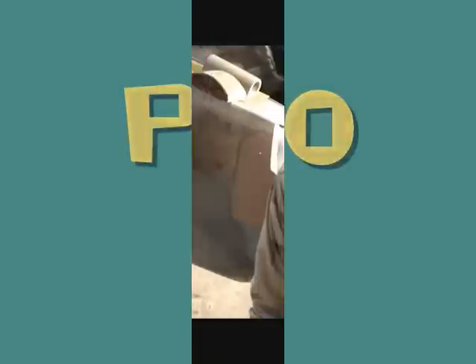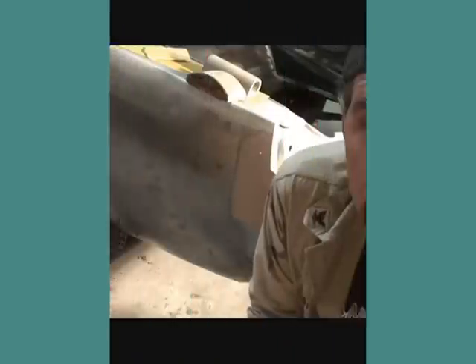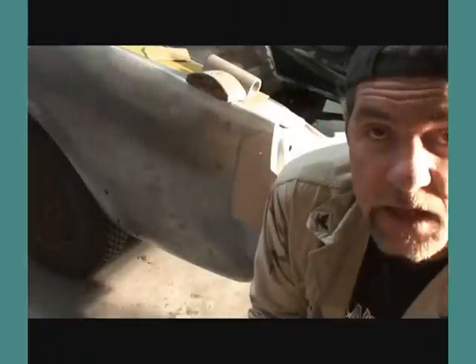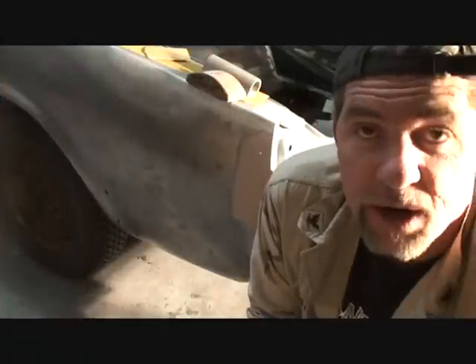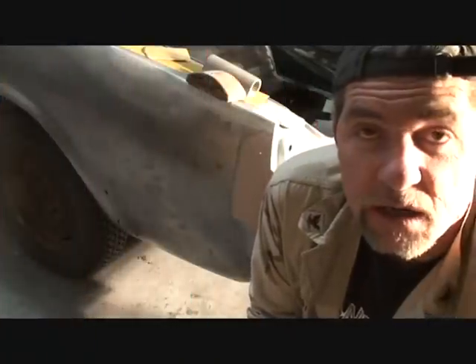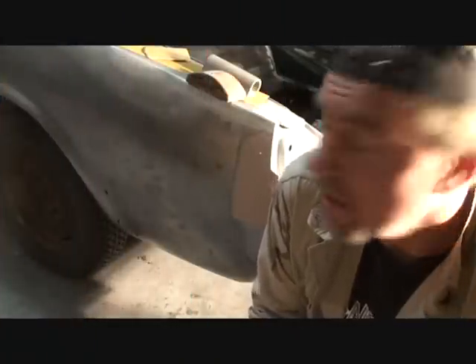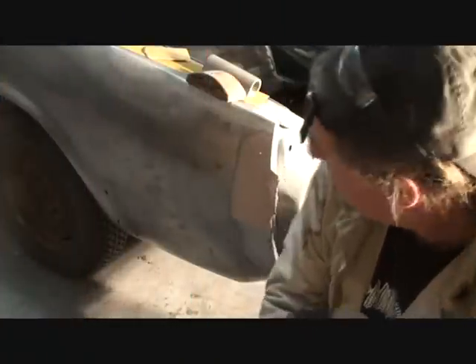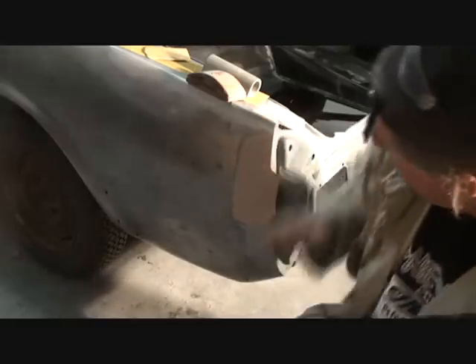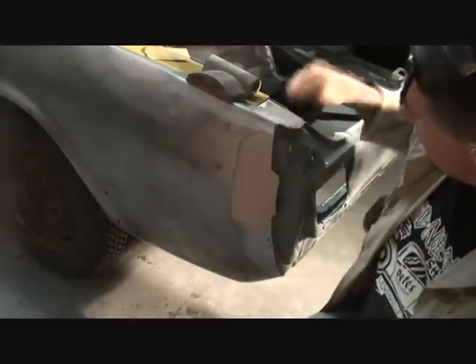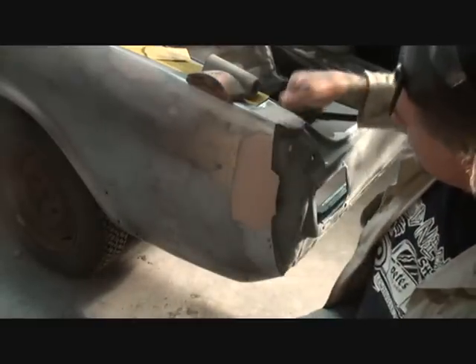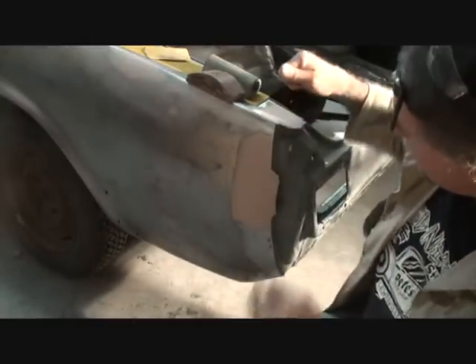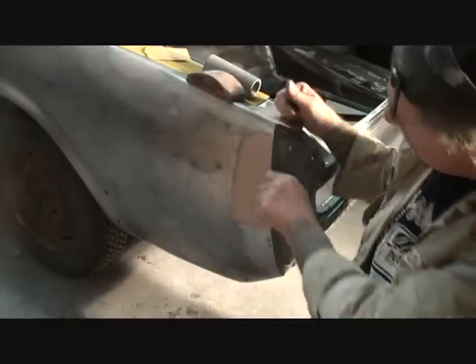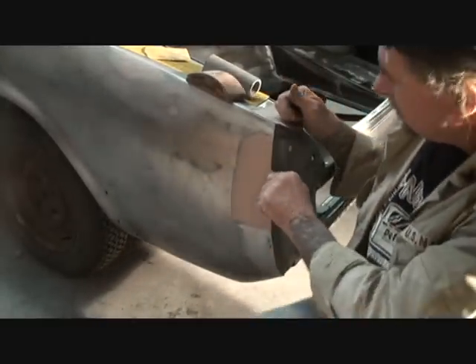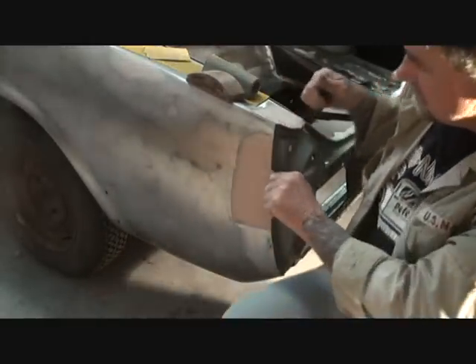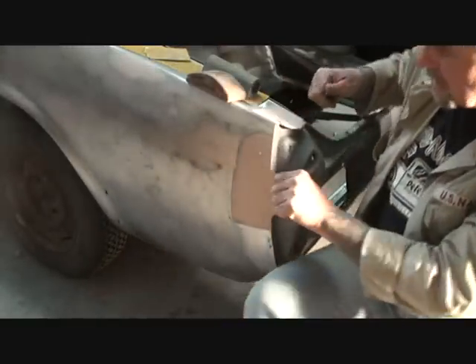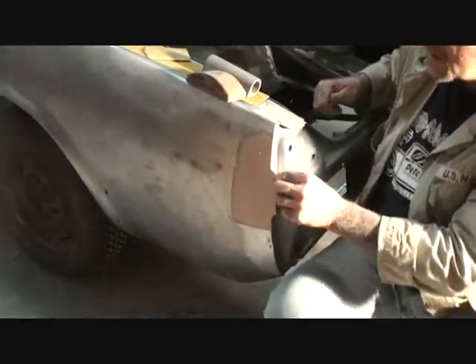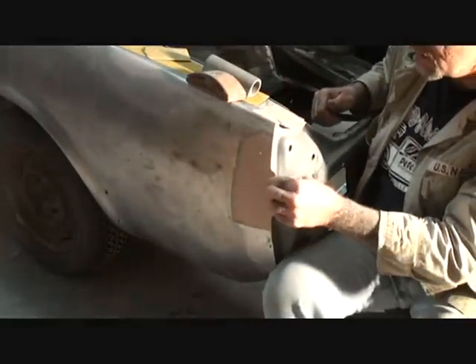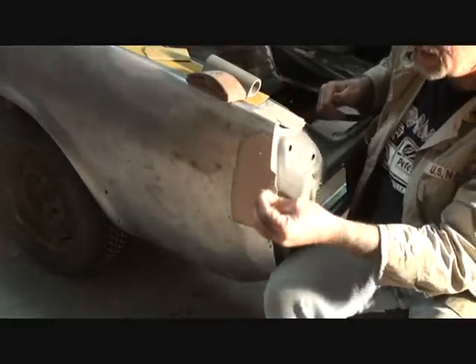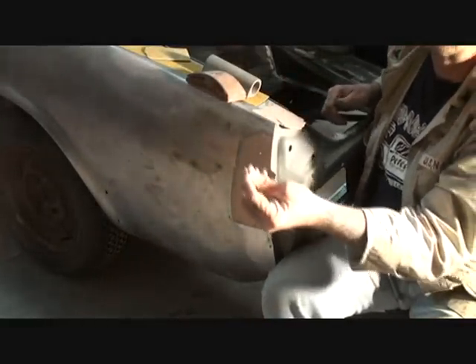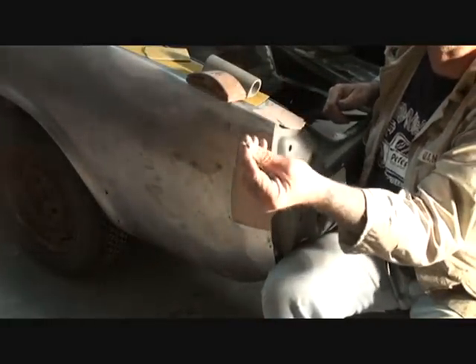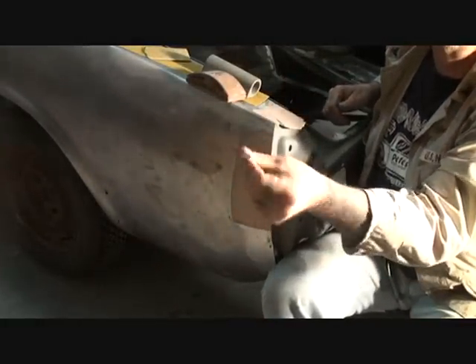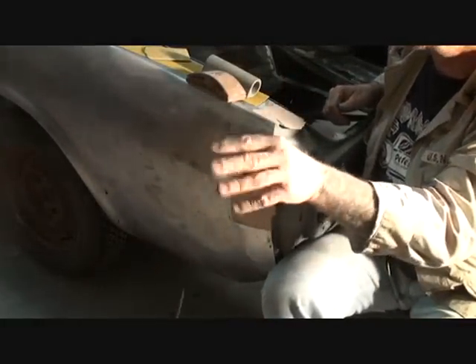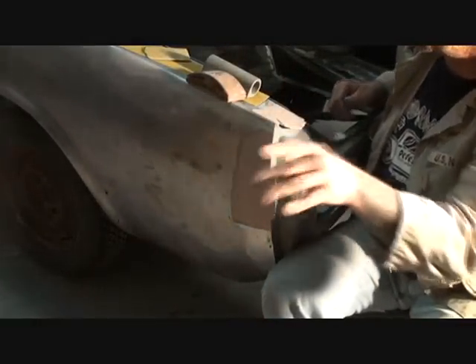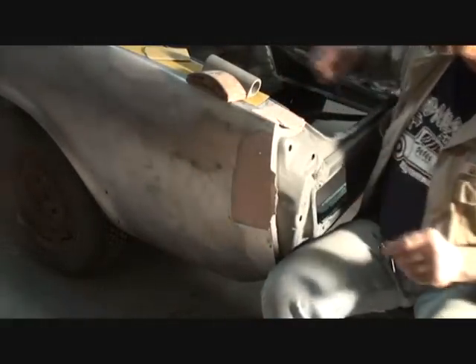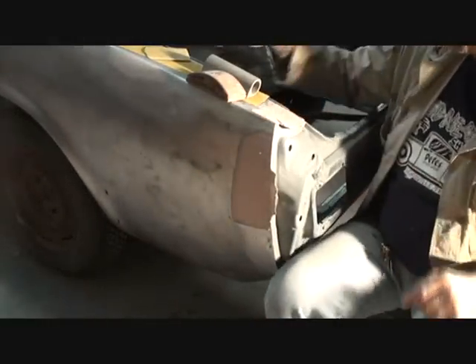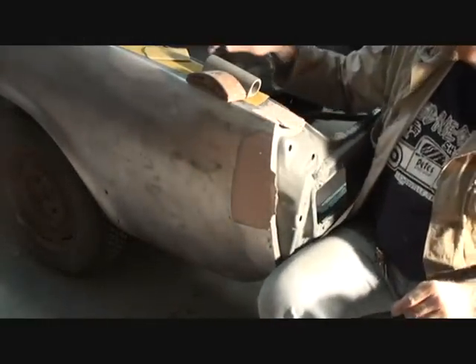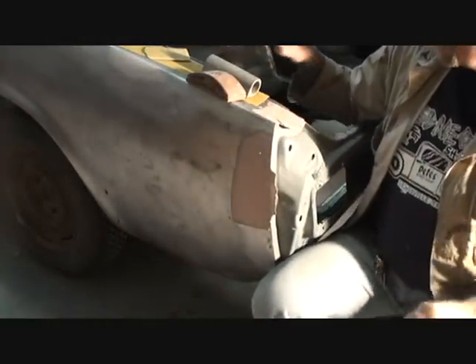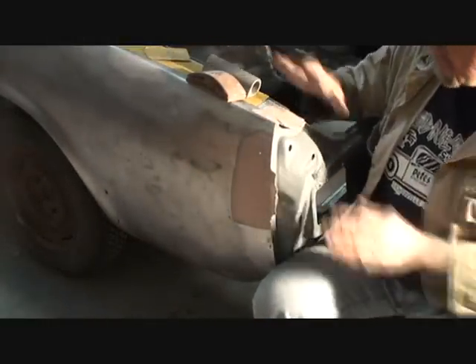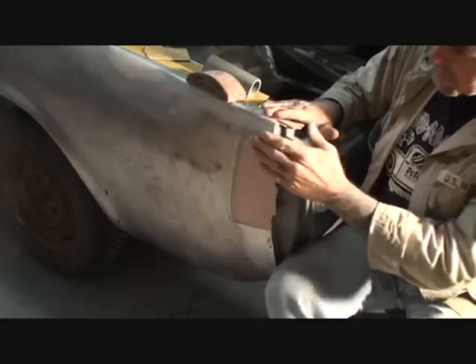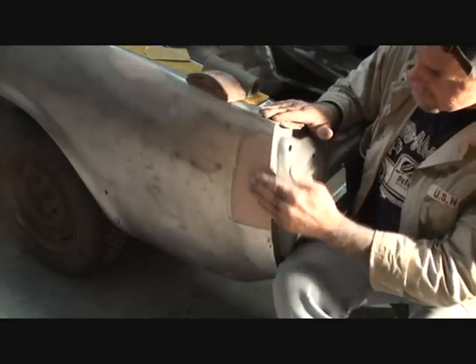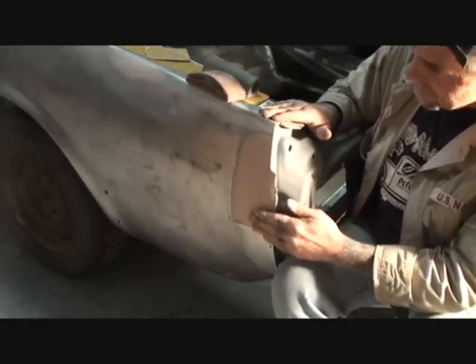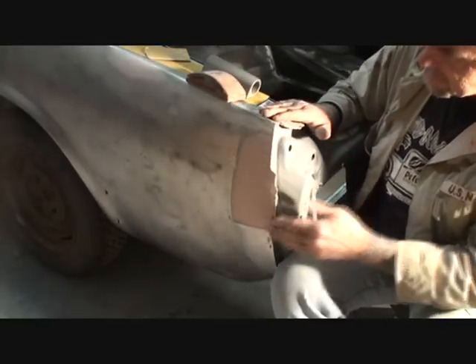Now that our Bondo has dried to a nice hard firm substance — if you look right here you can see that it breaks right off. We're going to go ahead and start sanding this.